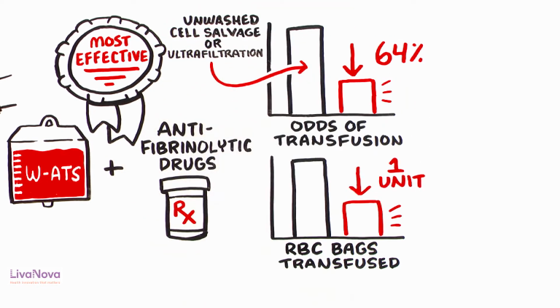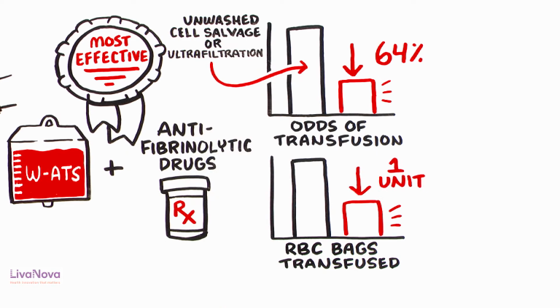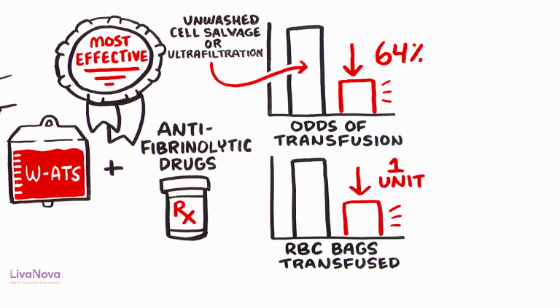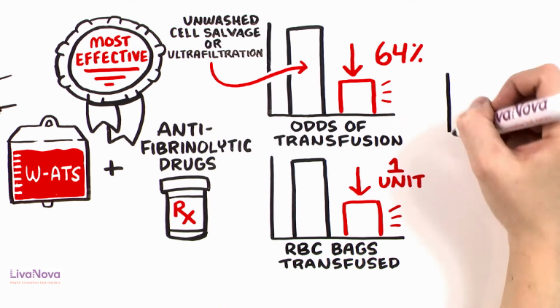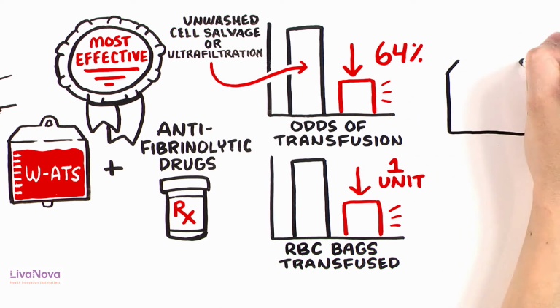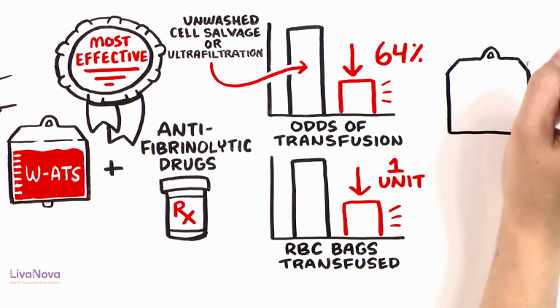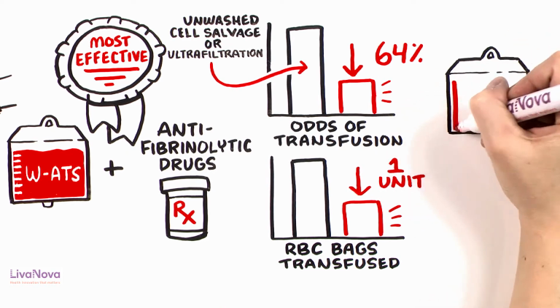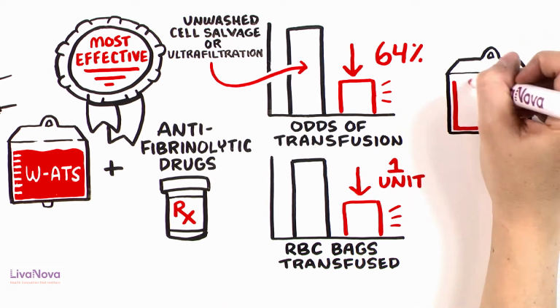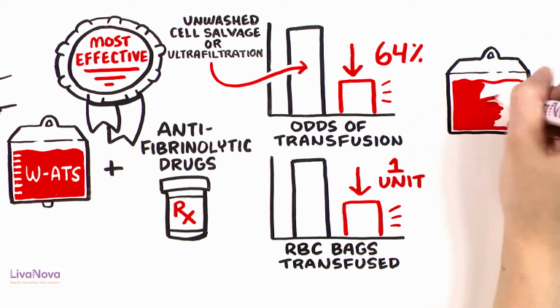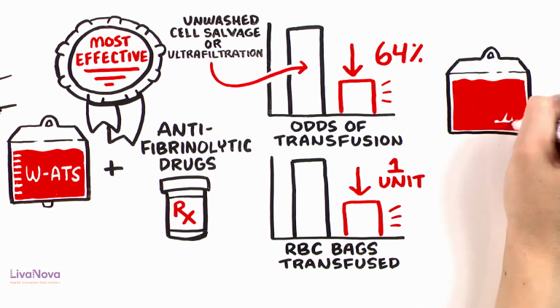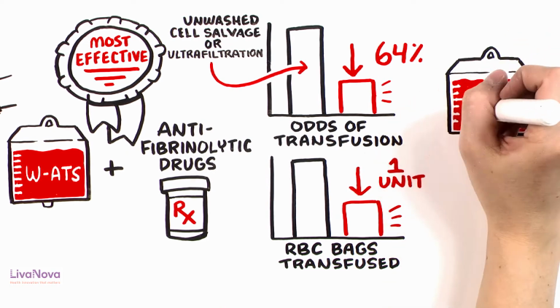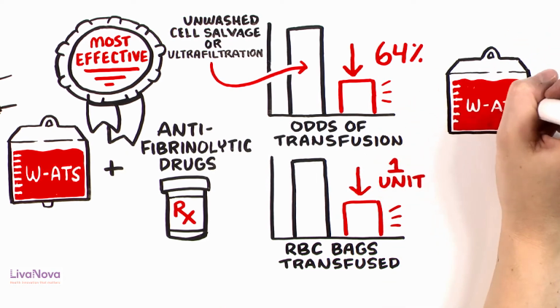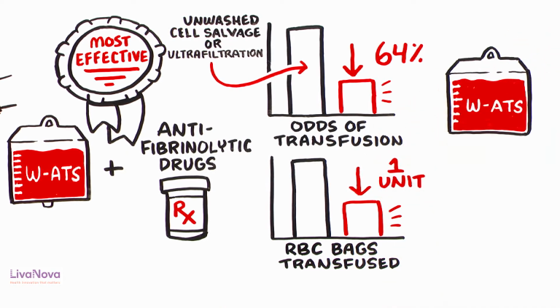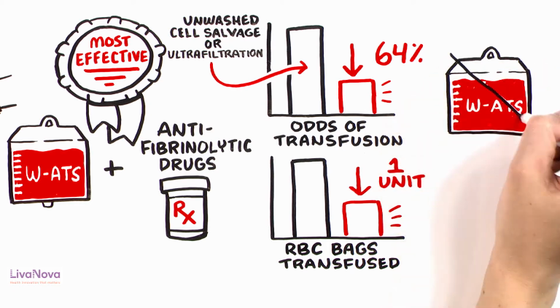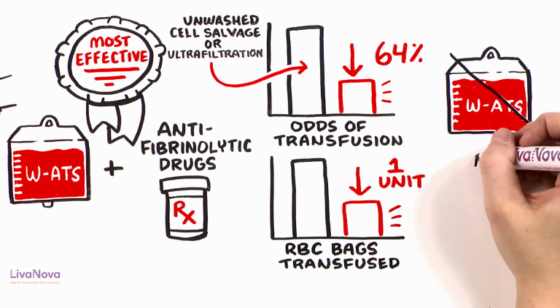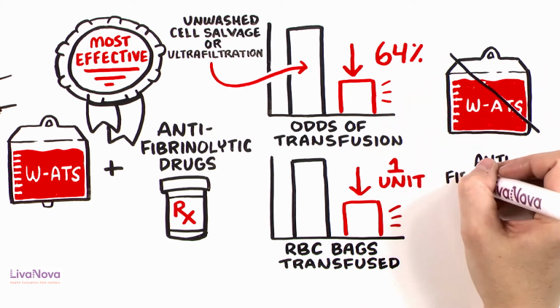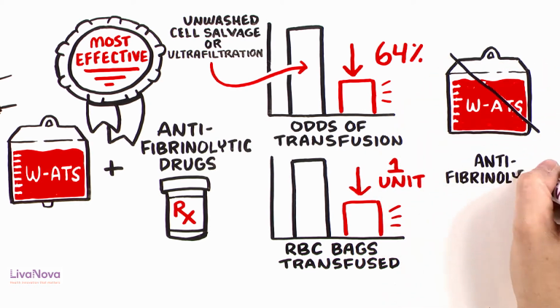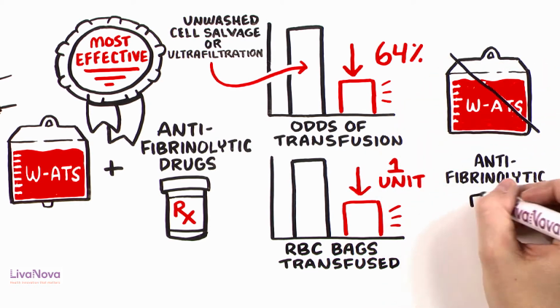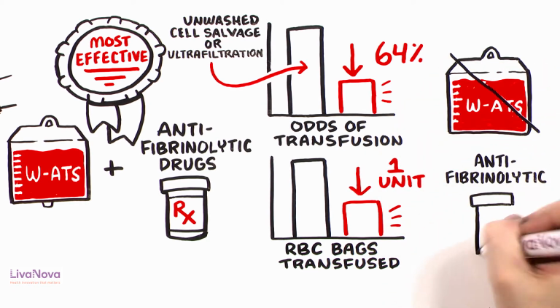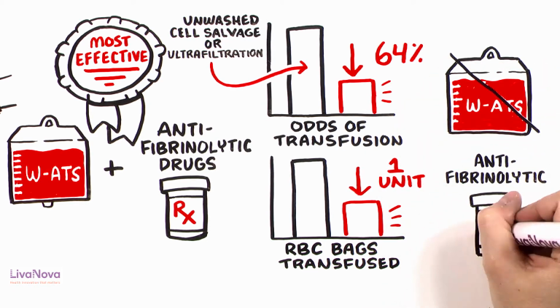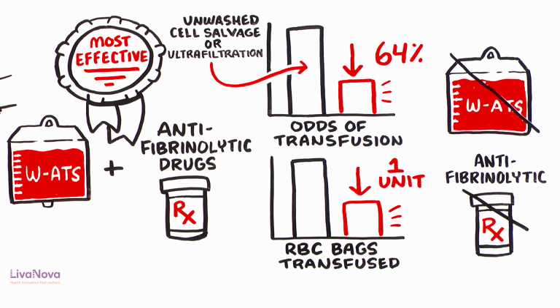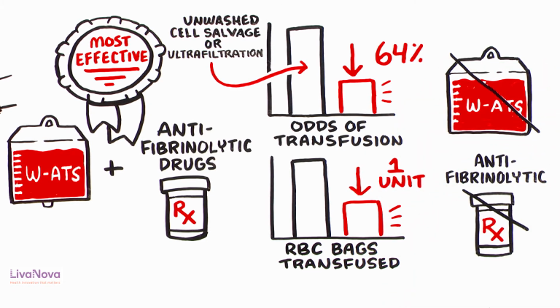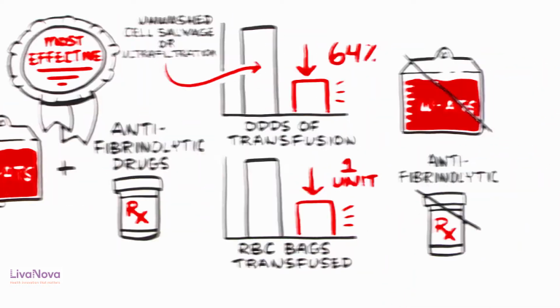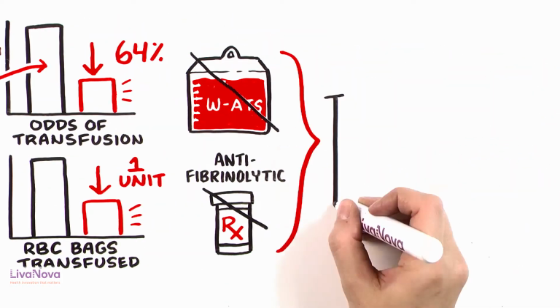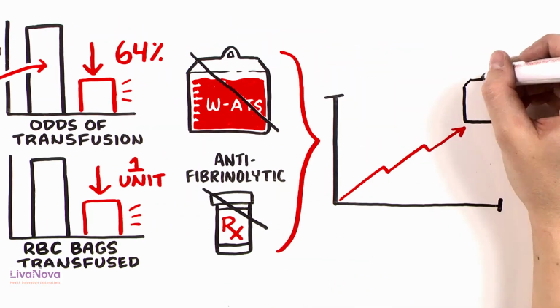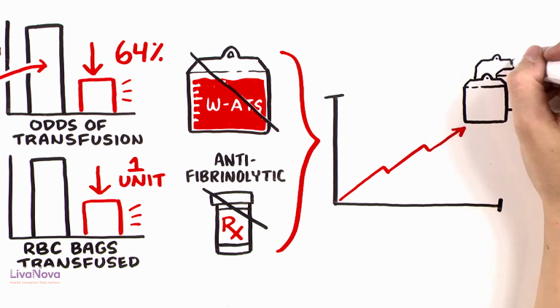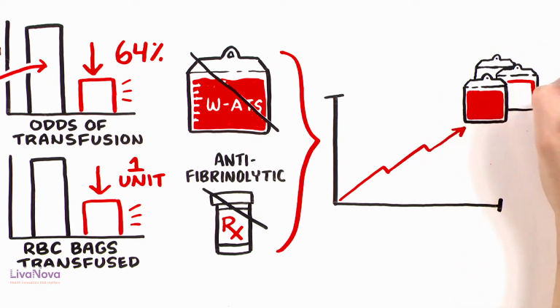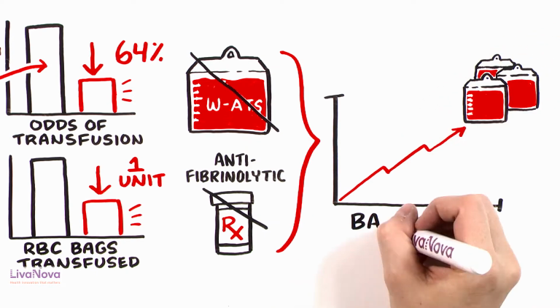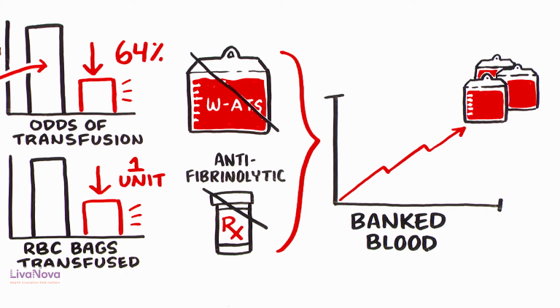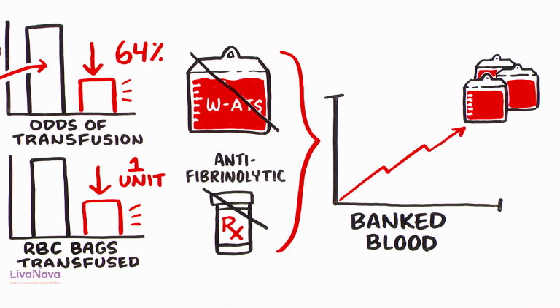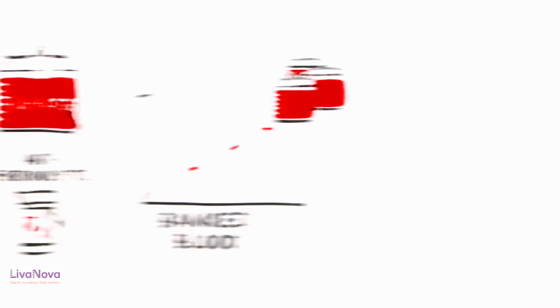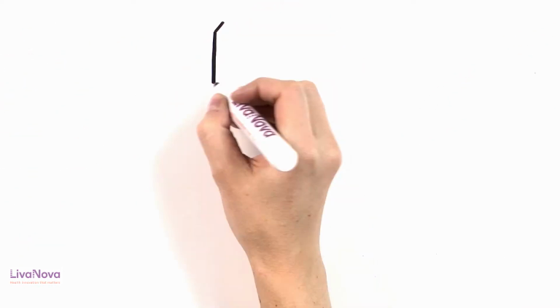As a consequence, replacing washed autotransfusion with any other autologous techniques or failing to coordinate antifibrinolytic treatment will increase the recourse to banked blood.